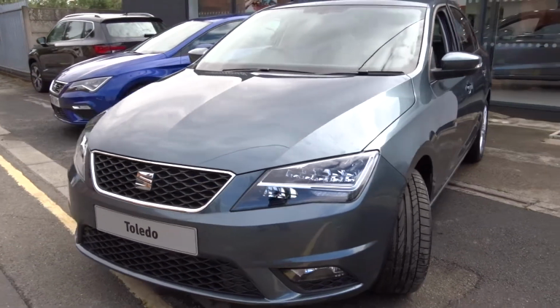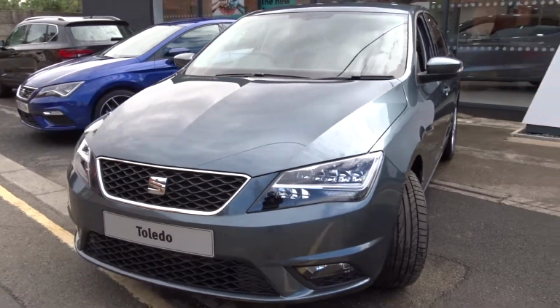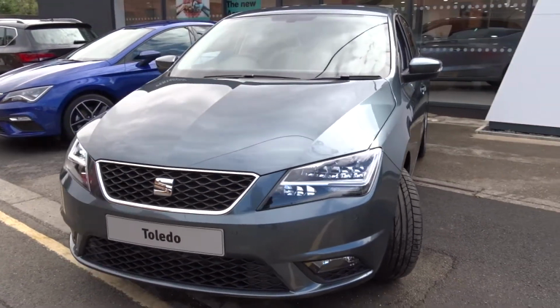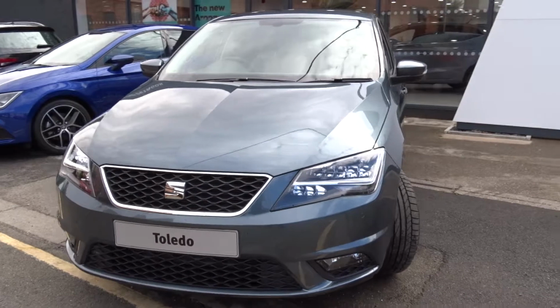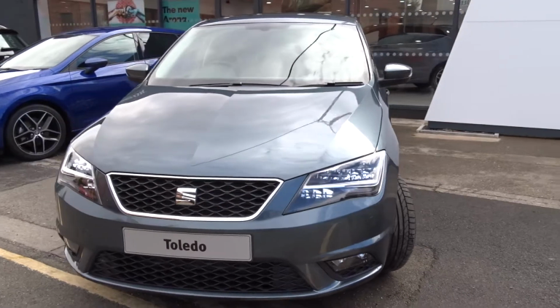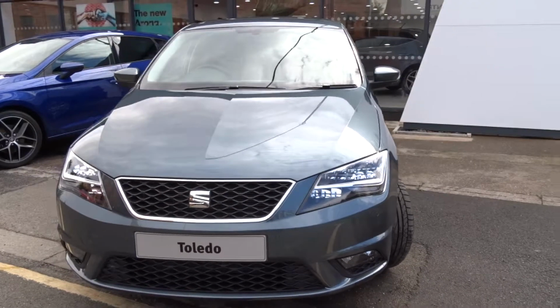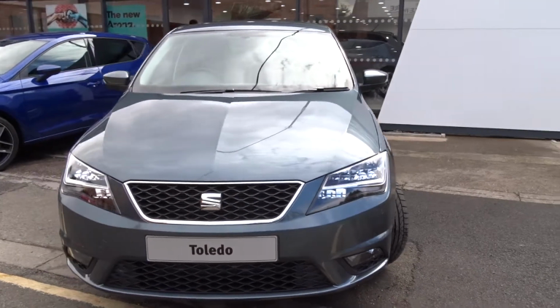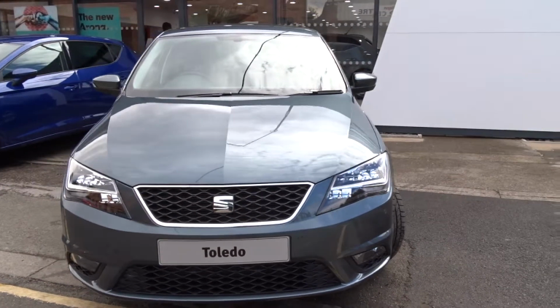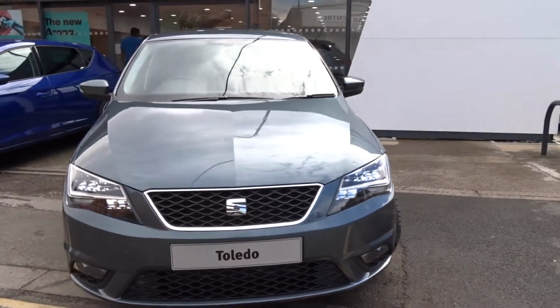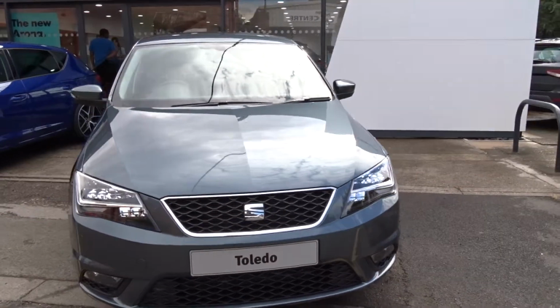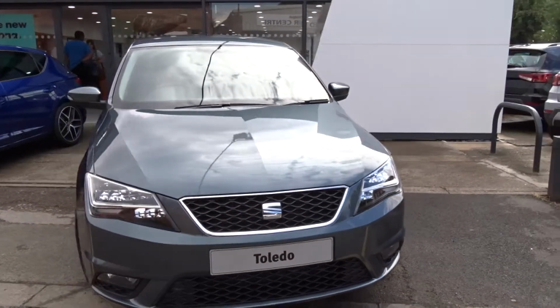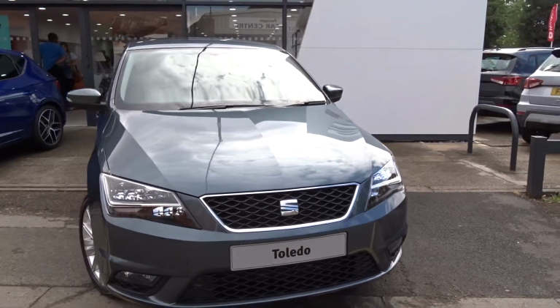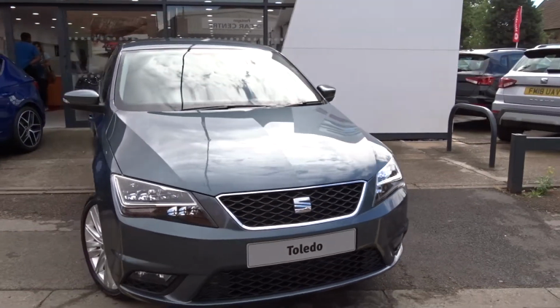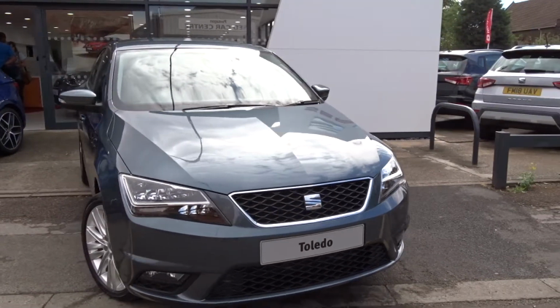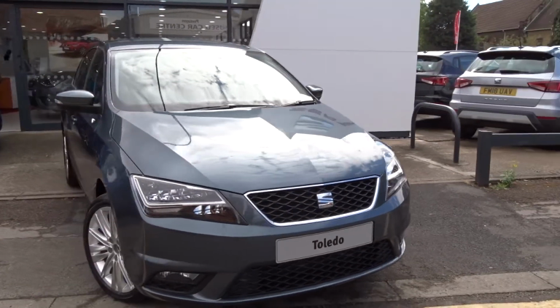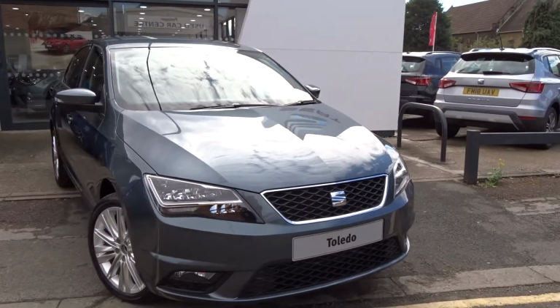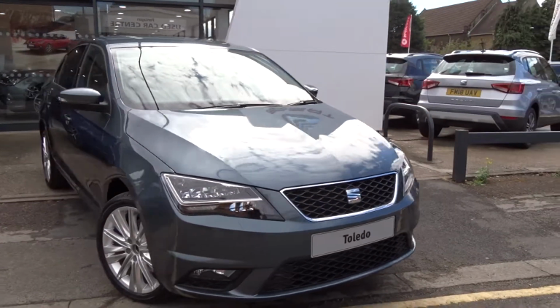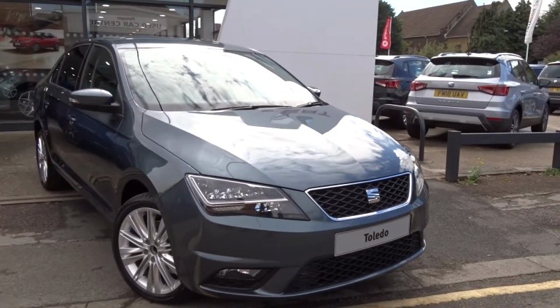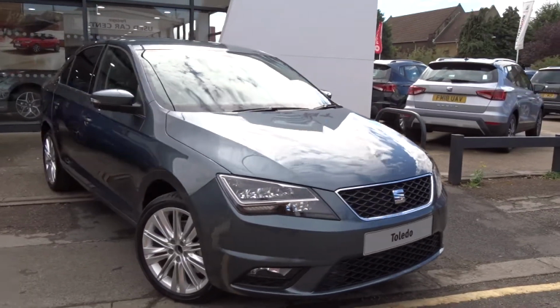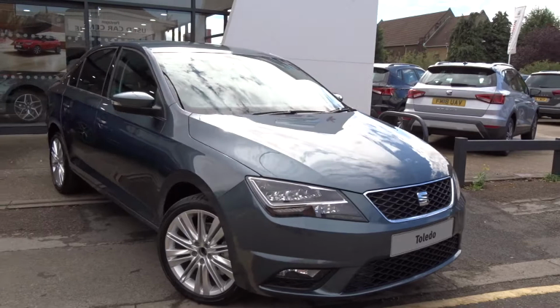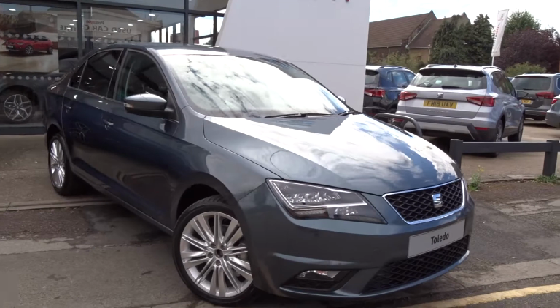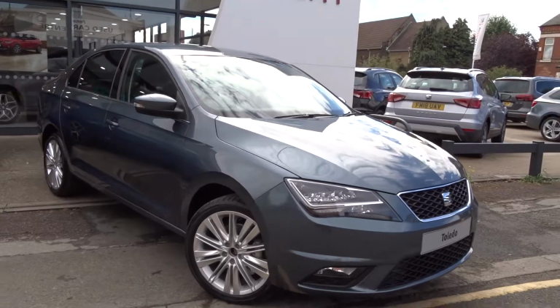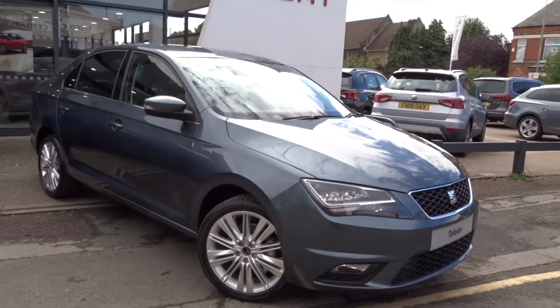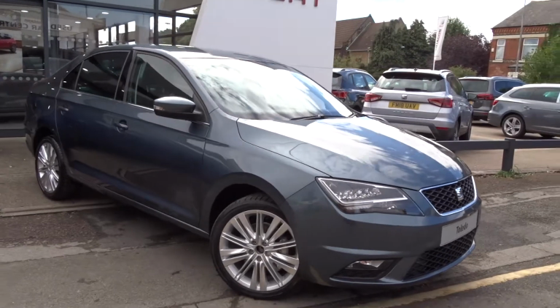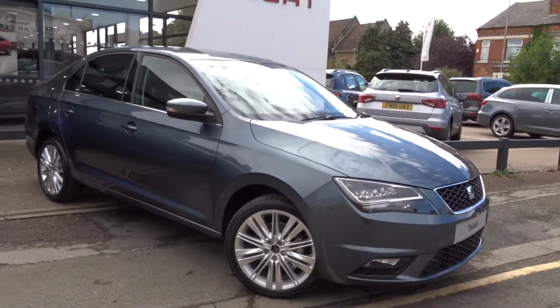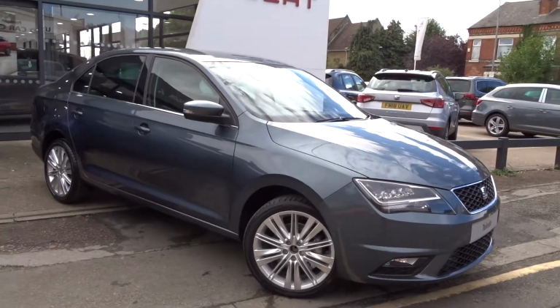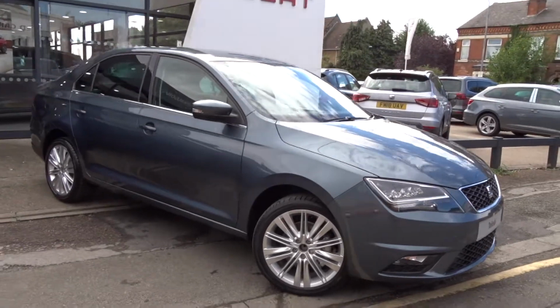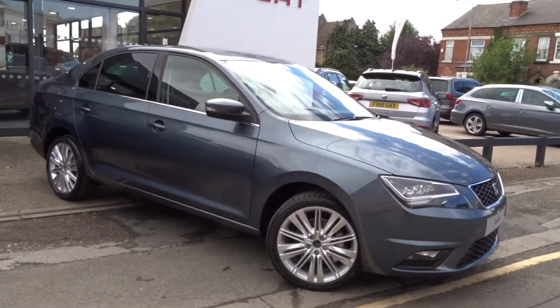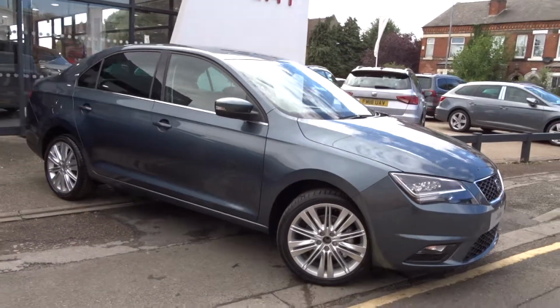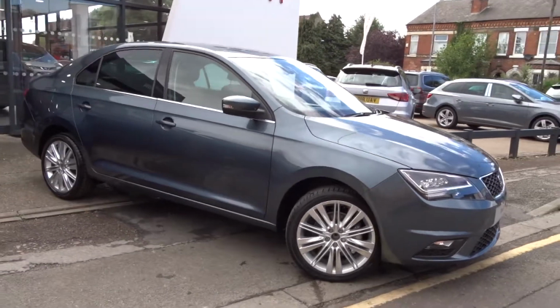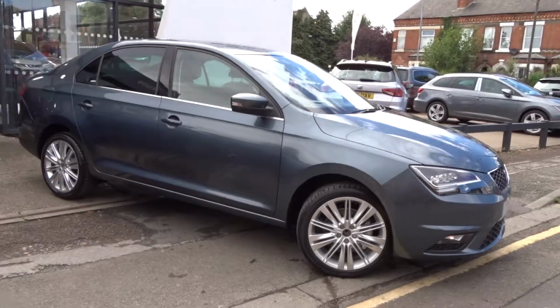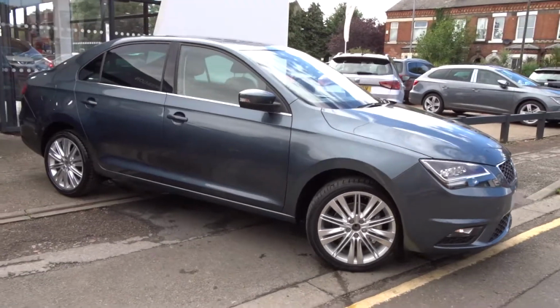The car is available today at Pentagon Sayas in Chilwell with manufacturer's warranty. For more information please contact the sales team — I'm more than happy to arrange a test drive at your convenience. Thank you for watching and hopefully see you soon at Pentagon.